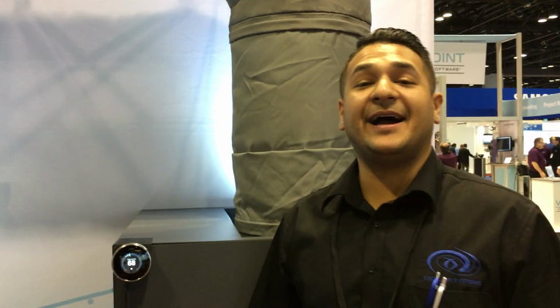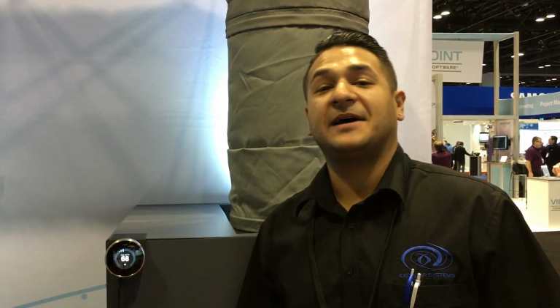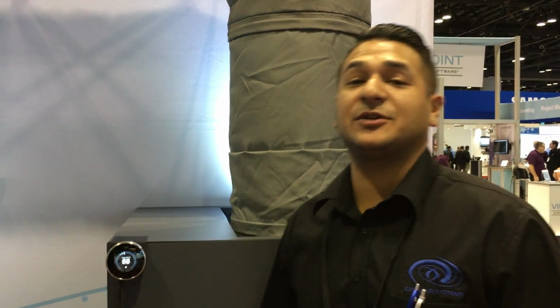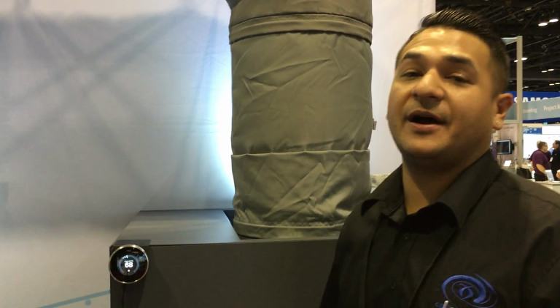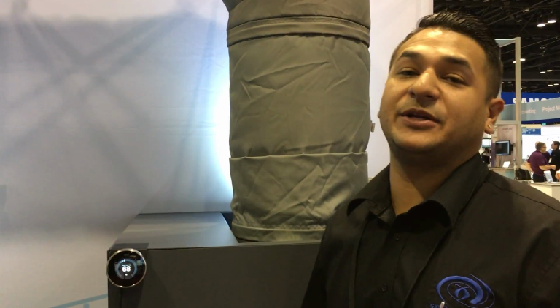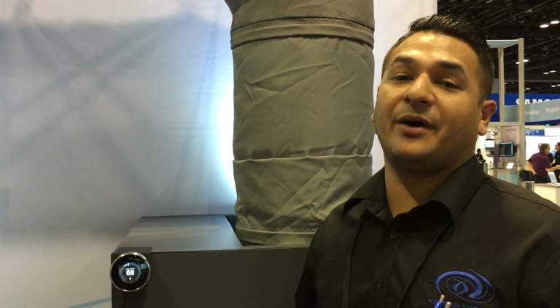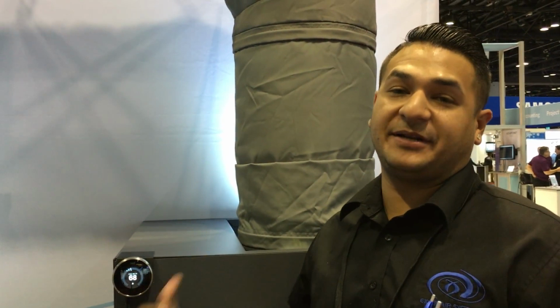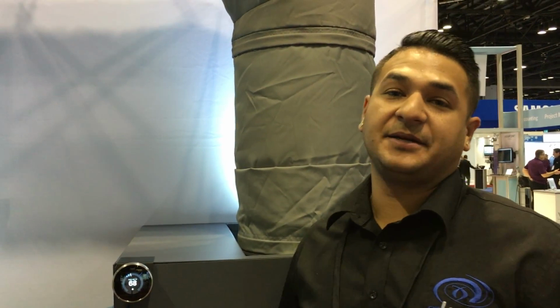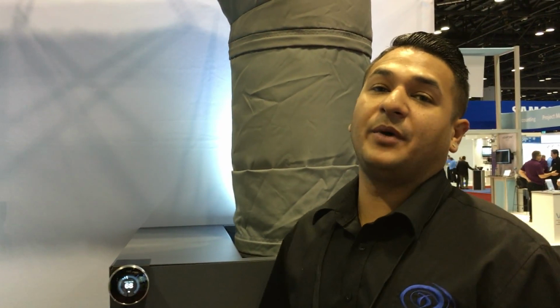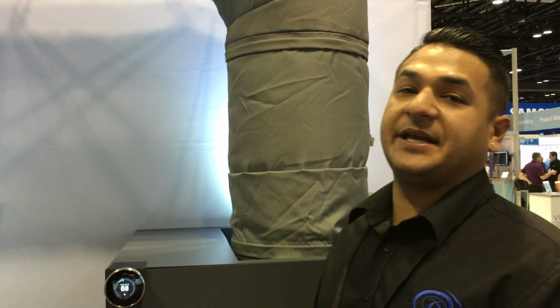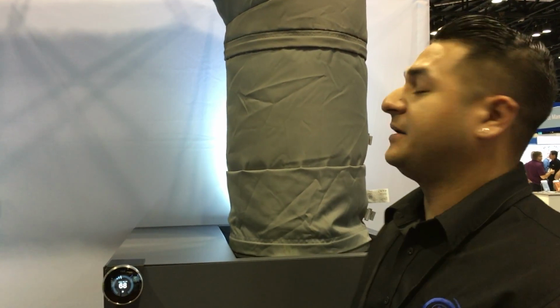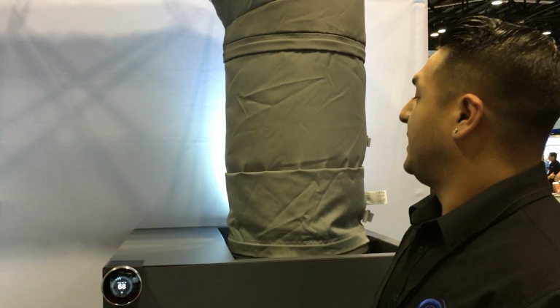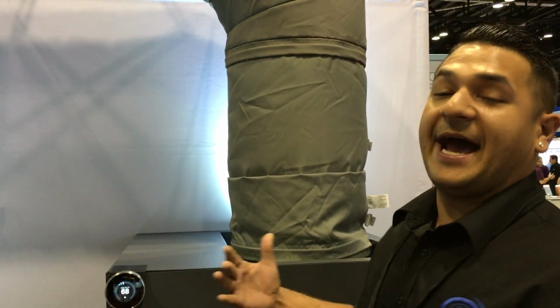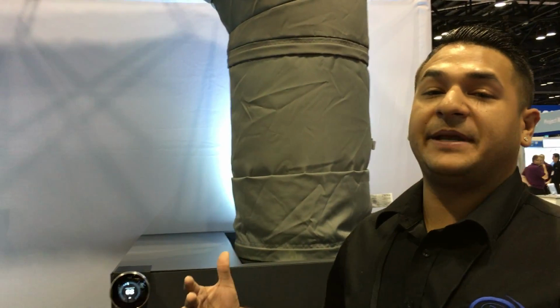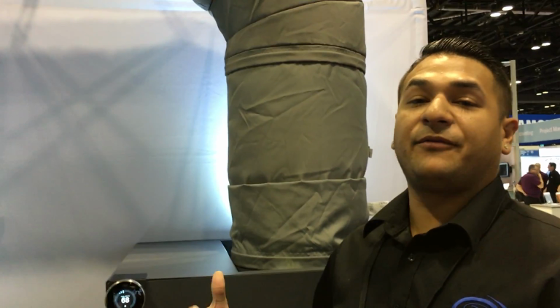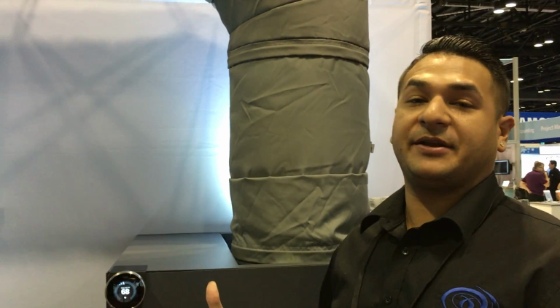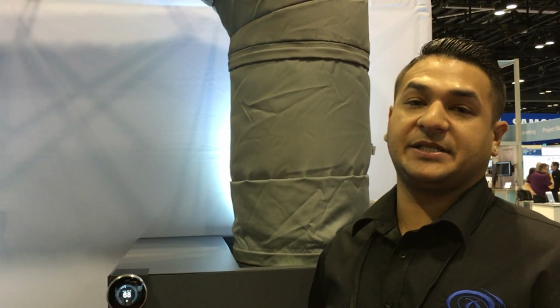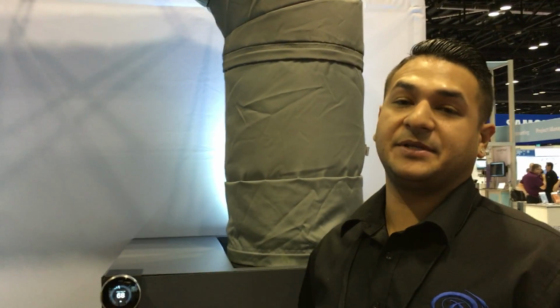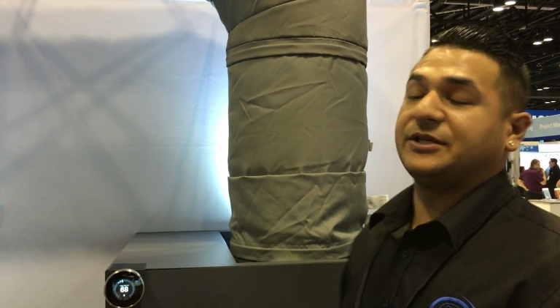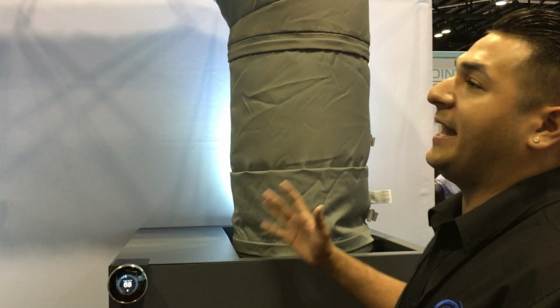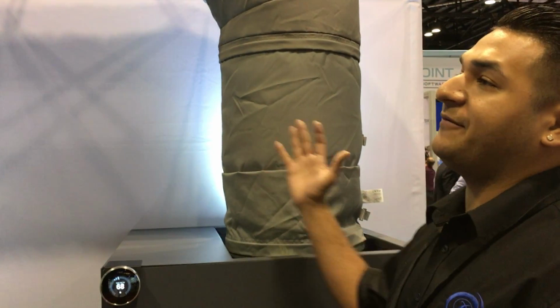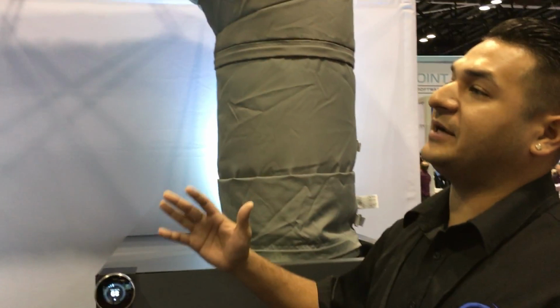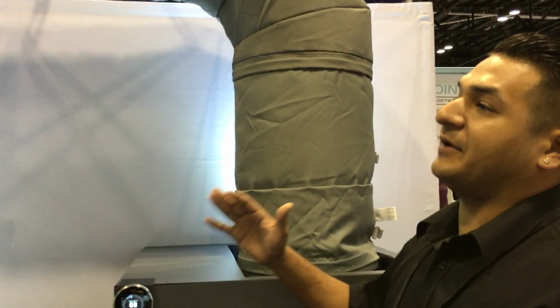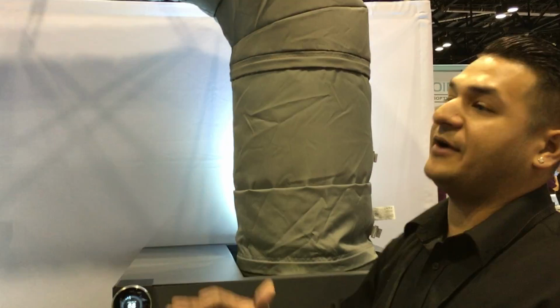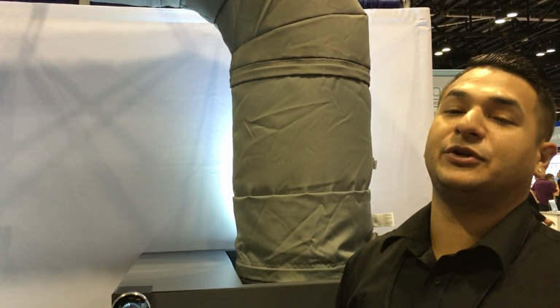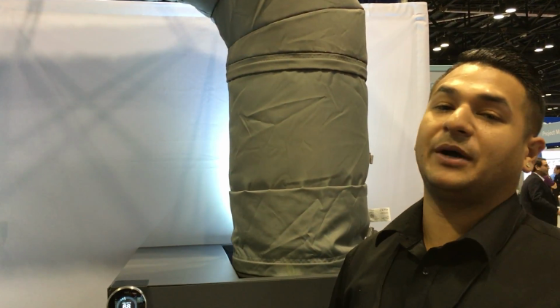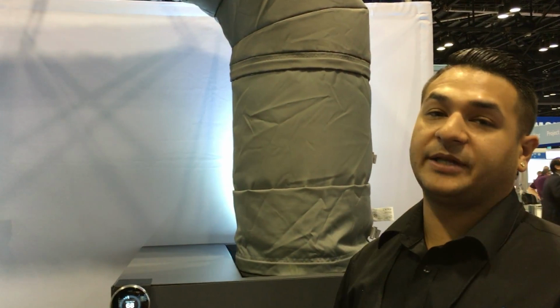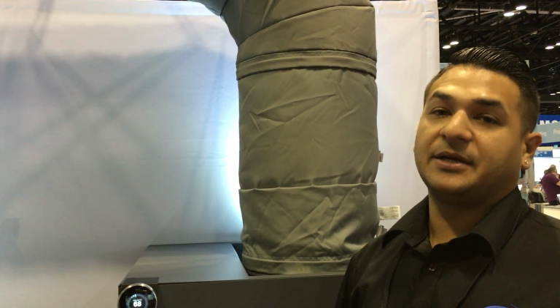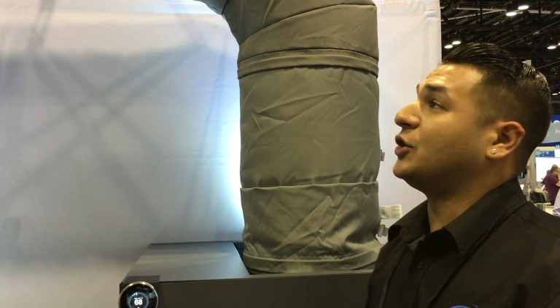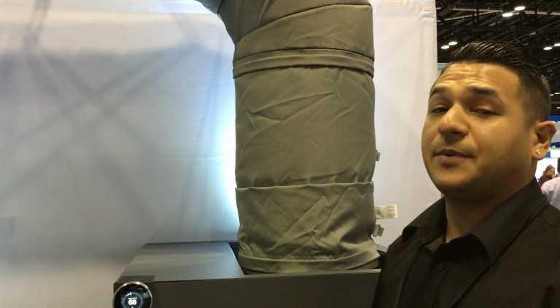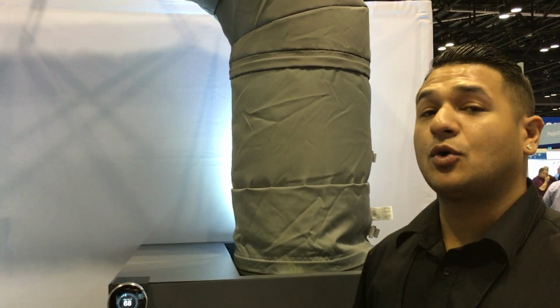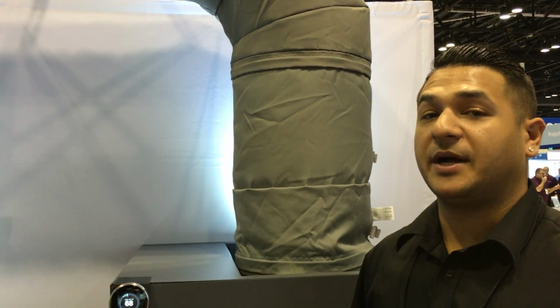Hey guys, I'm Akash Kumar. I'm gonna be showing you our fabric duct. What you see here is an add-on piece for our air conditioning systems. These are all engineered fabric ducts for even air distribution throughout the whole duct — no hot spots, no cold spots.